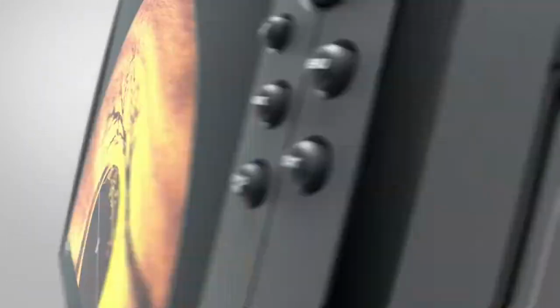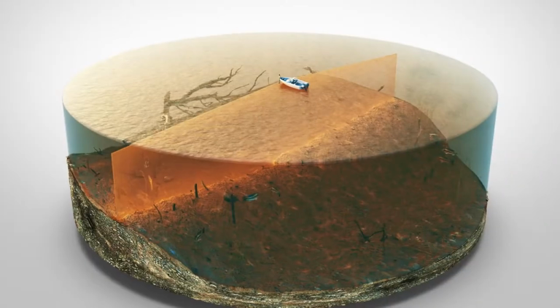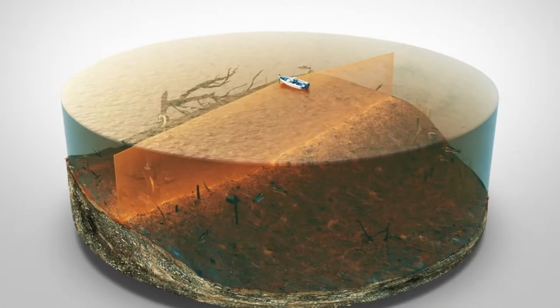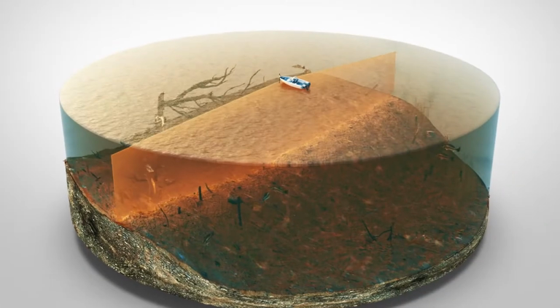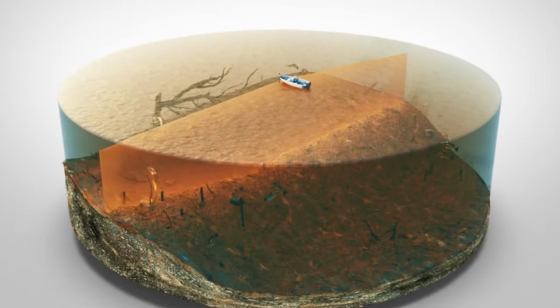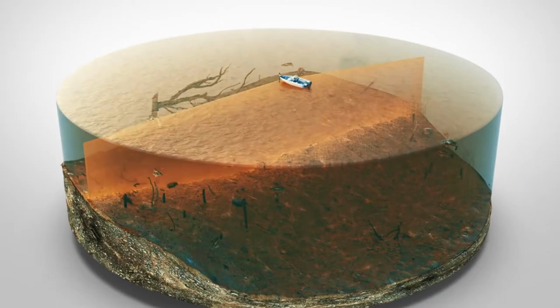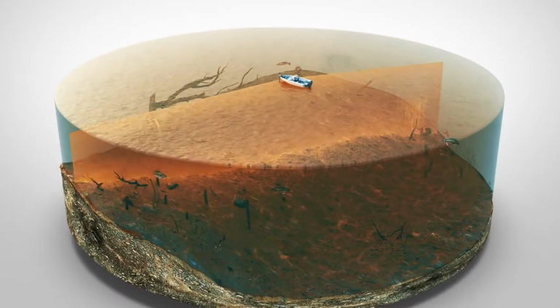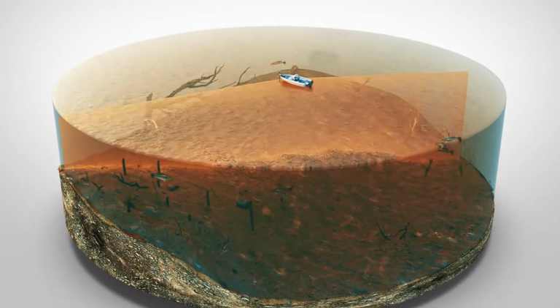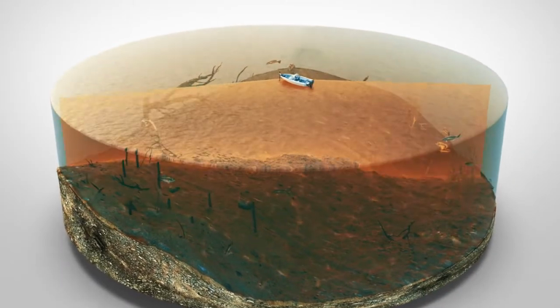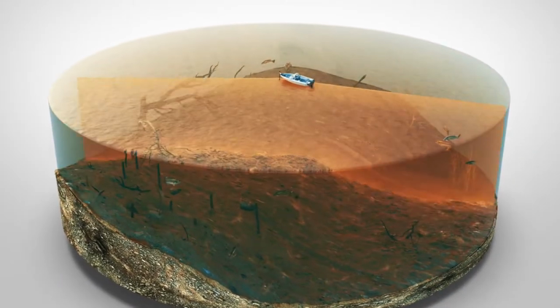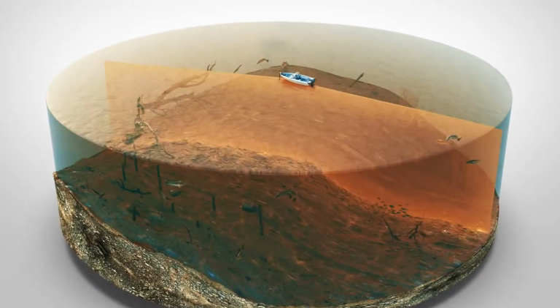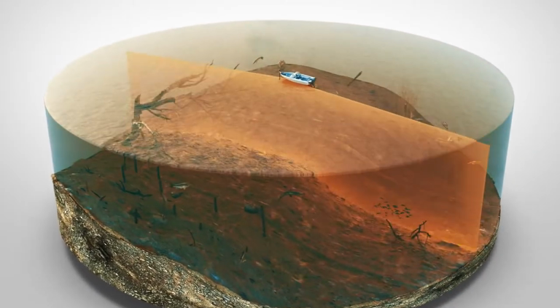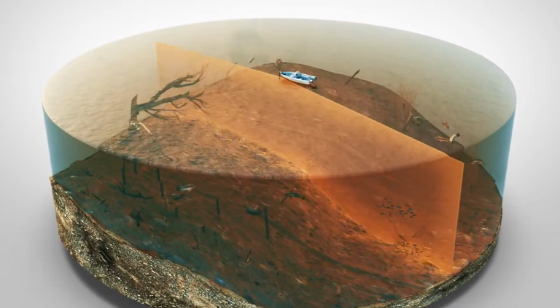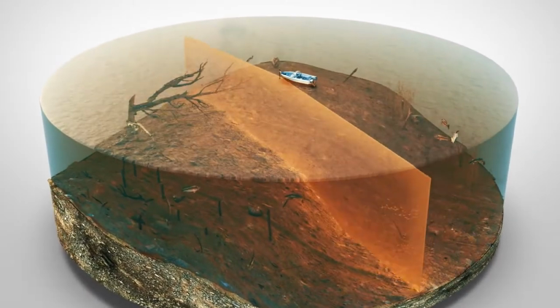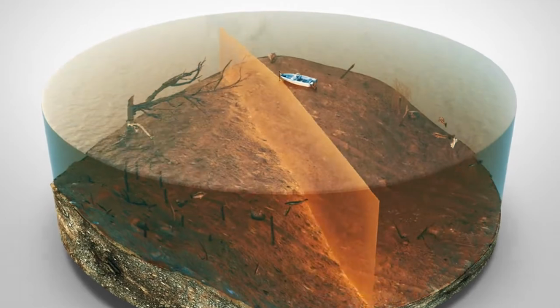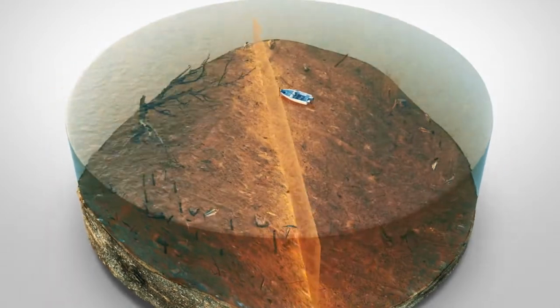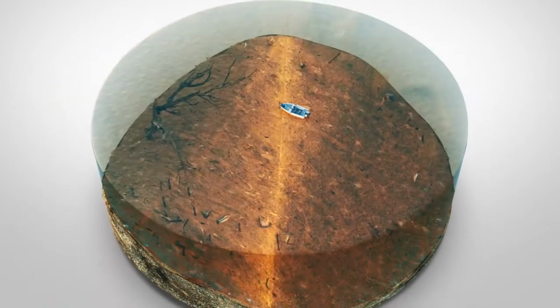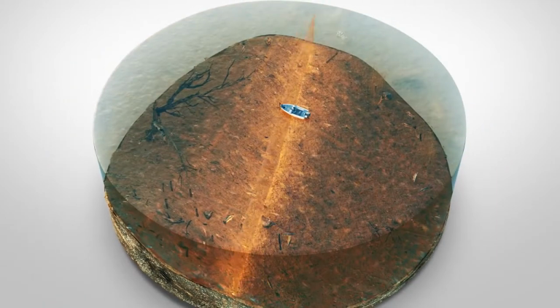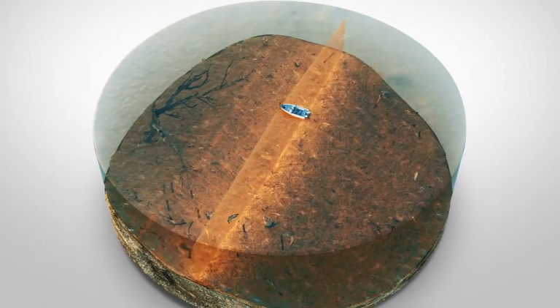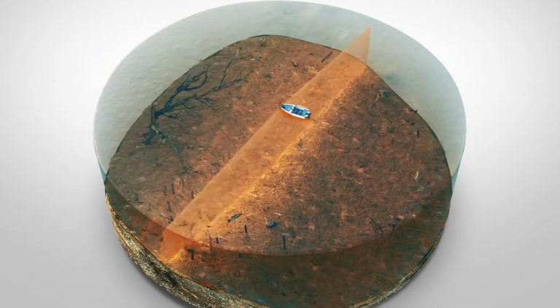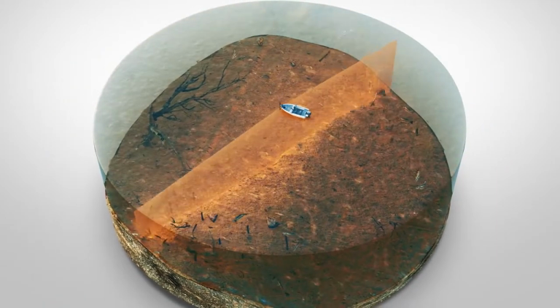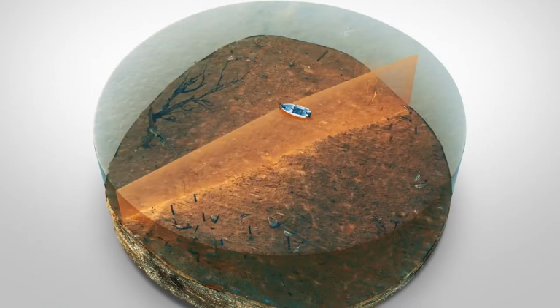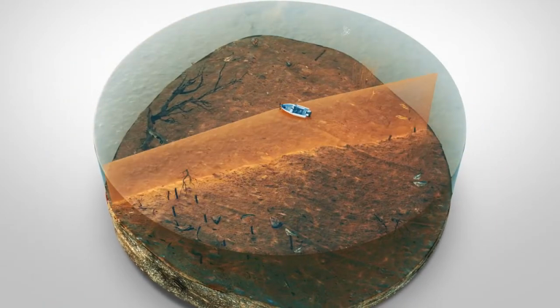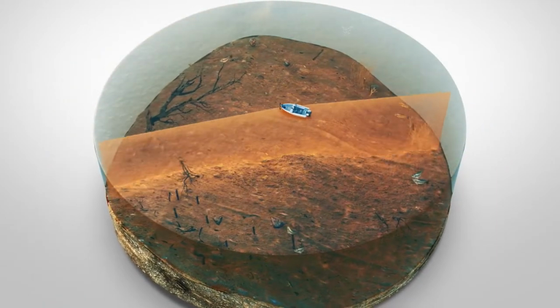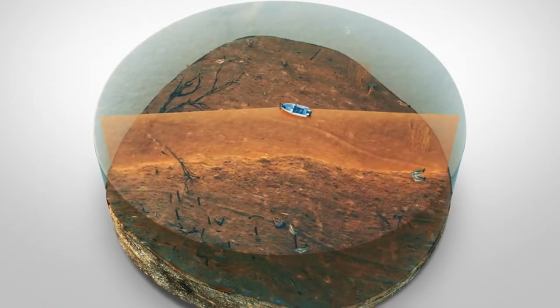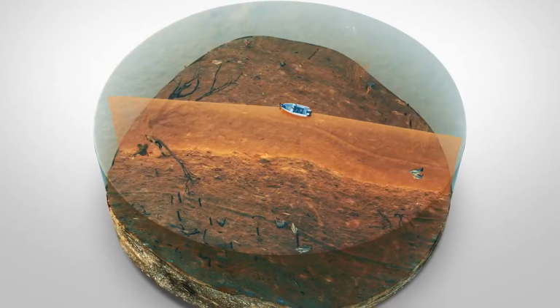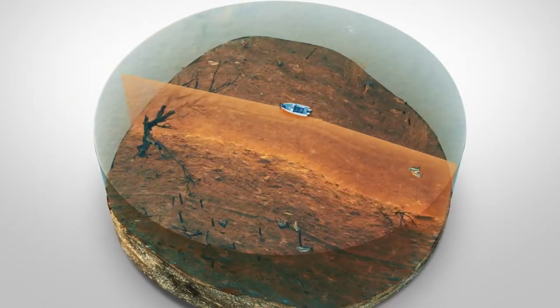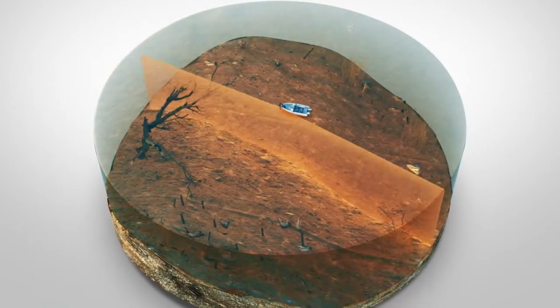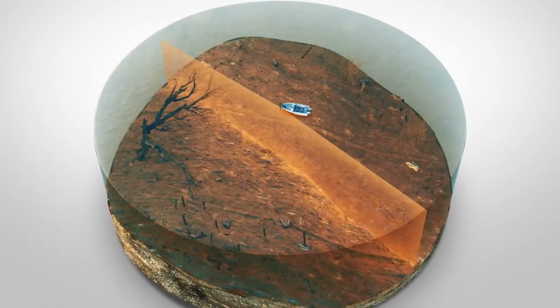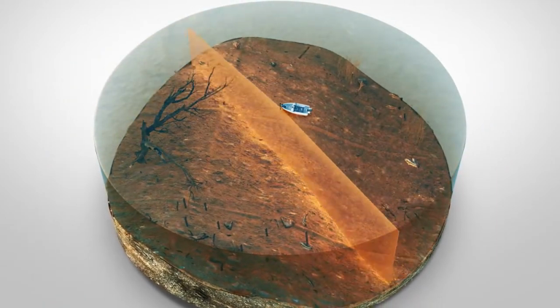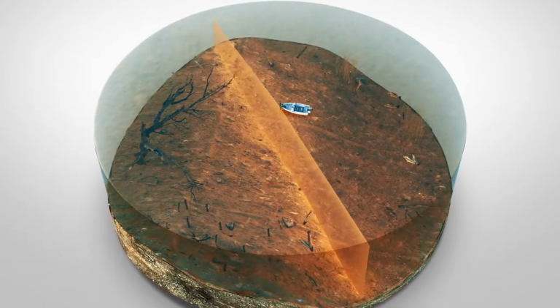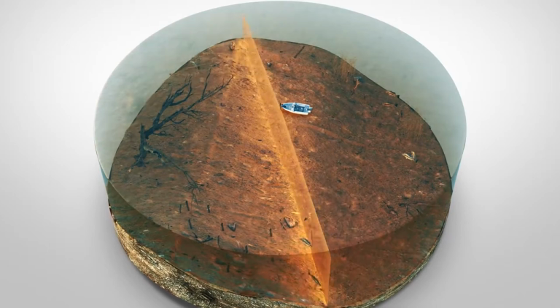Like underwater radar, the Mega 360 Imaging beam rotates, giving you a 360-degree view of the water that's constantly updating with your boat at the center.